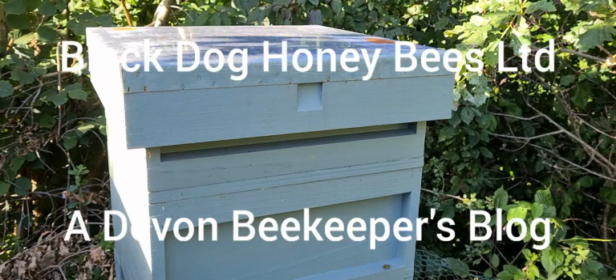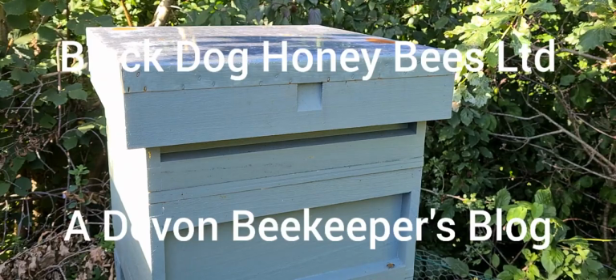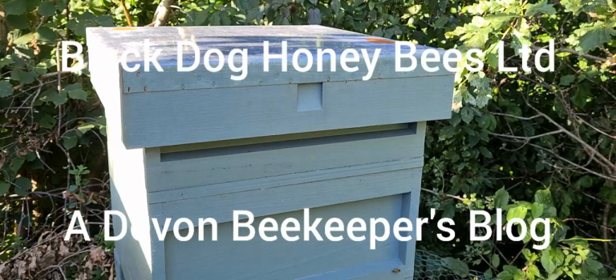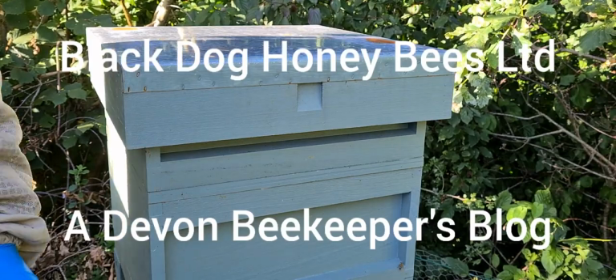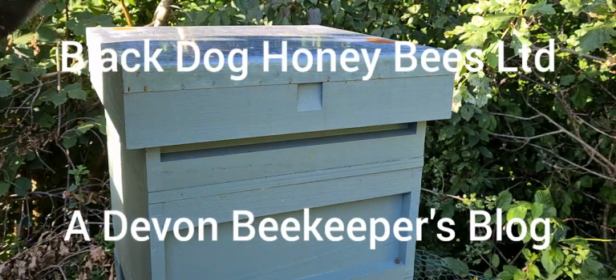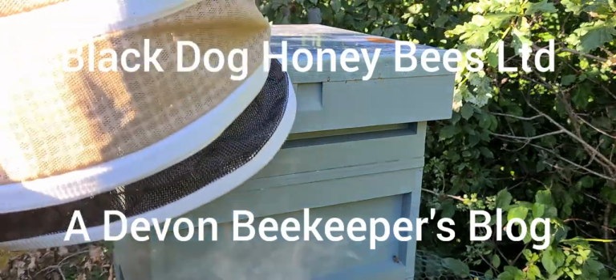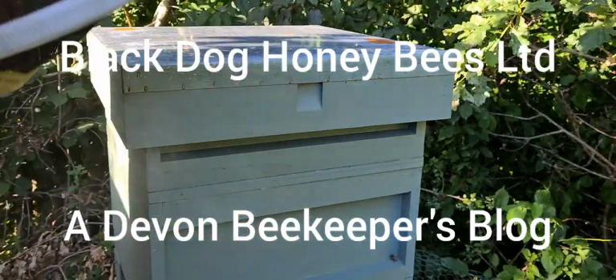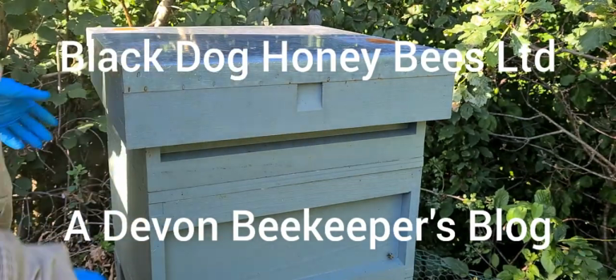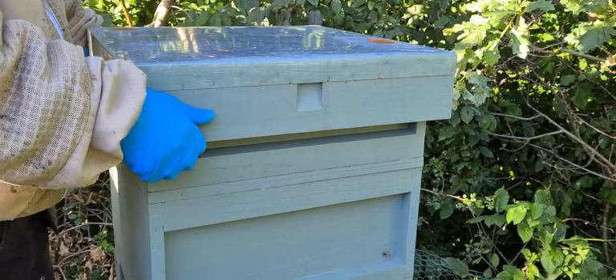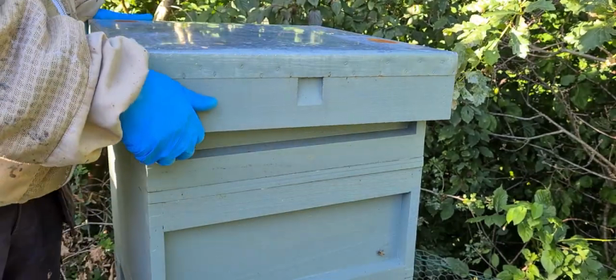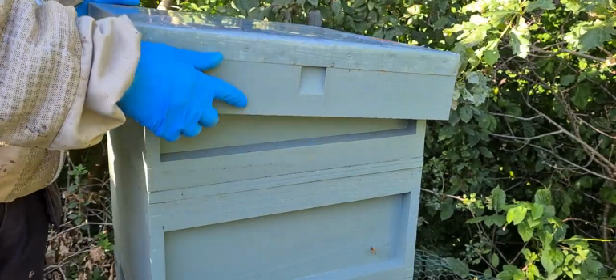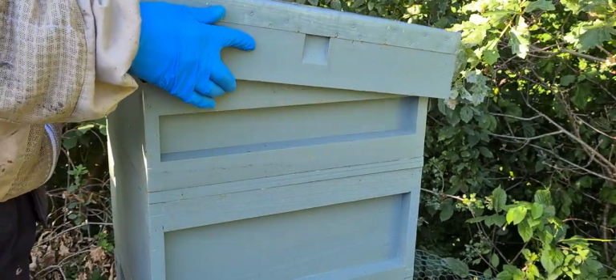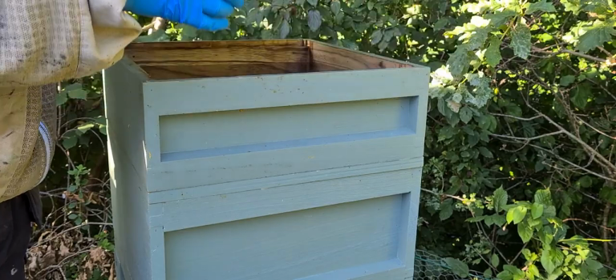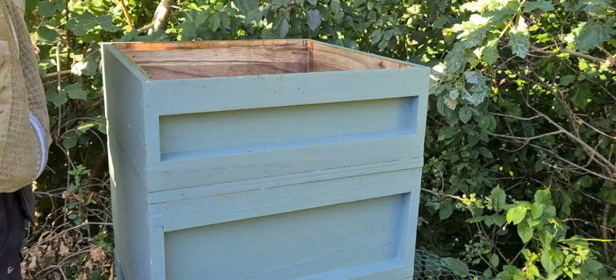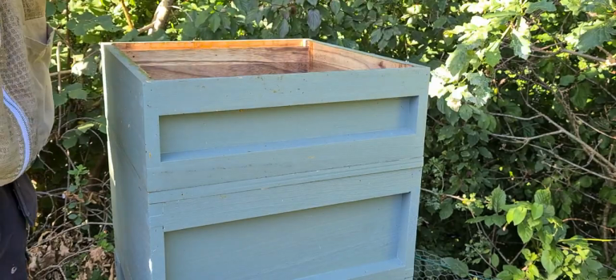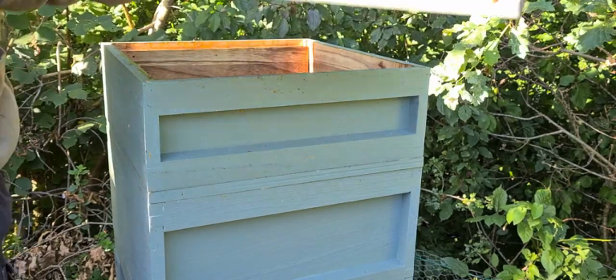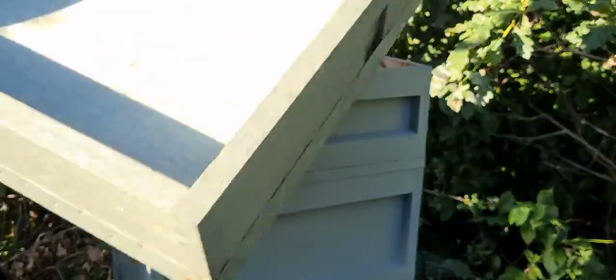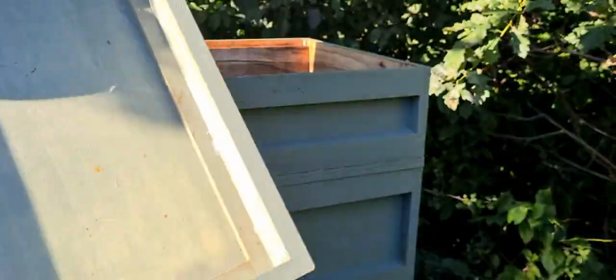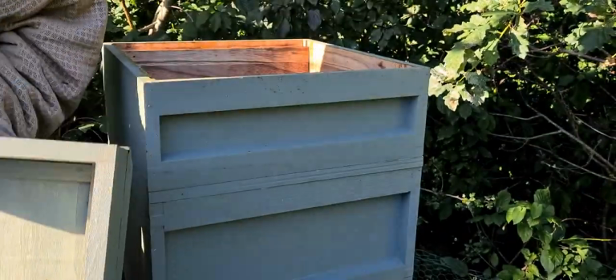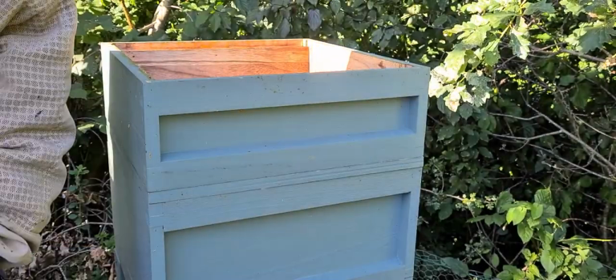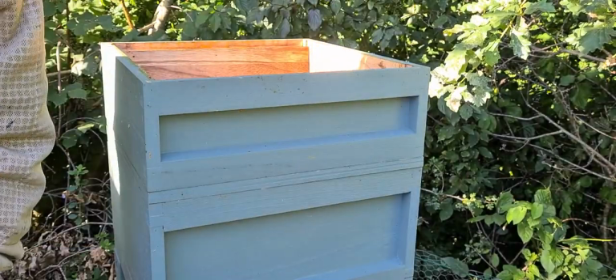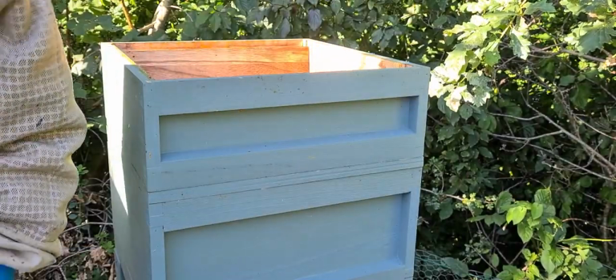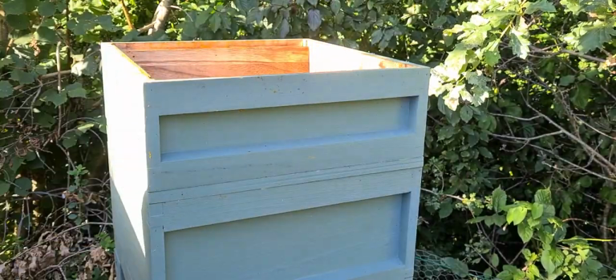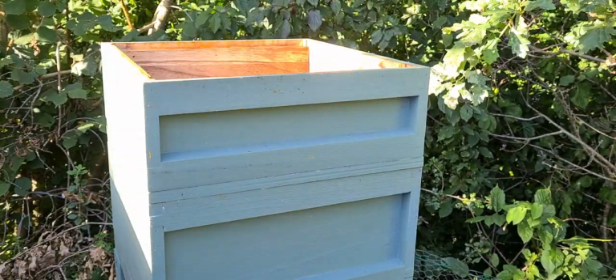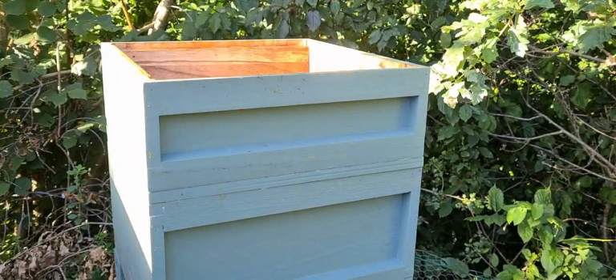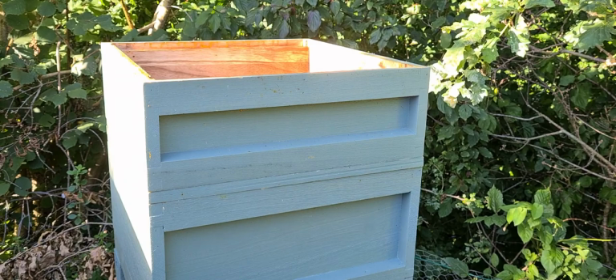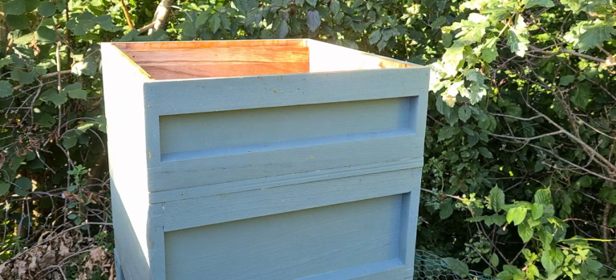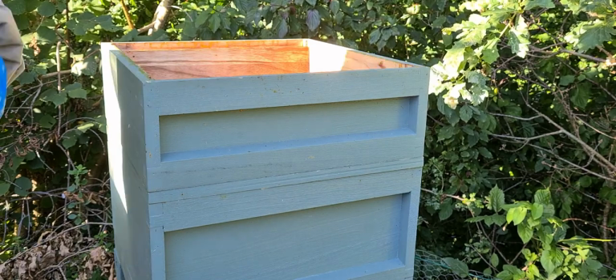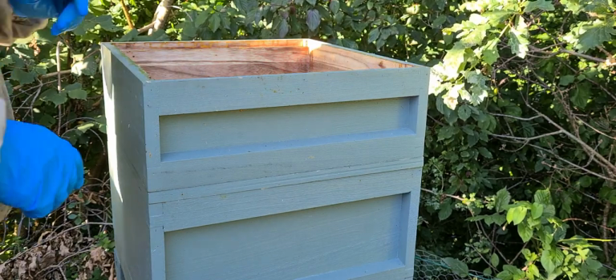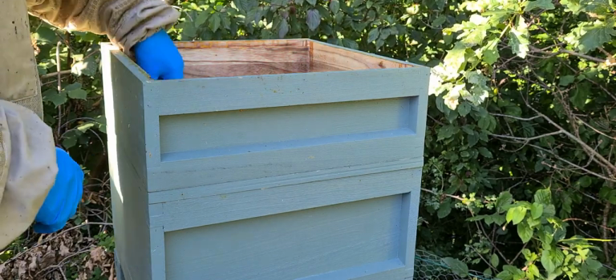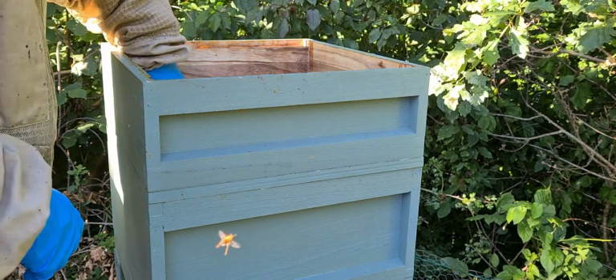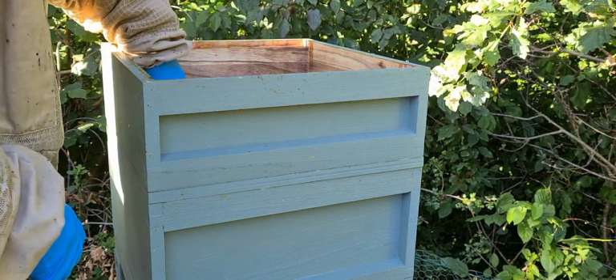This one is what's known as the fern hive, because of the colour. I'm going to have a quick inspection and pop up their feed.